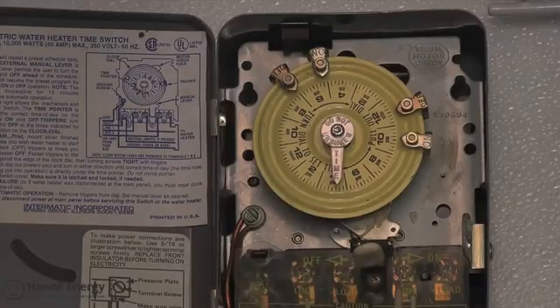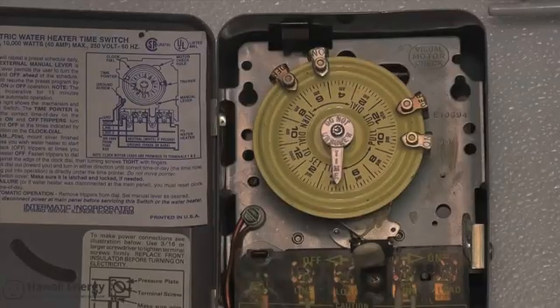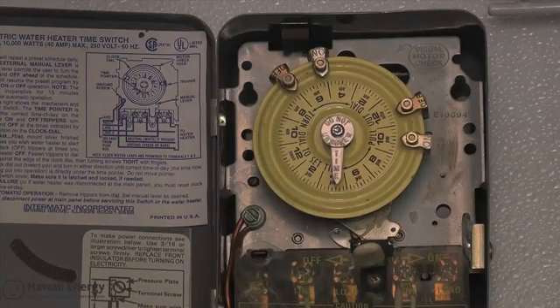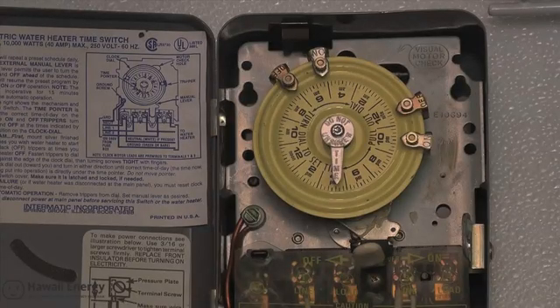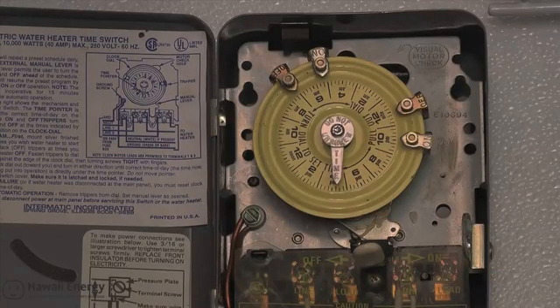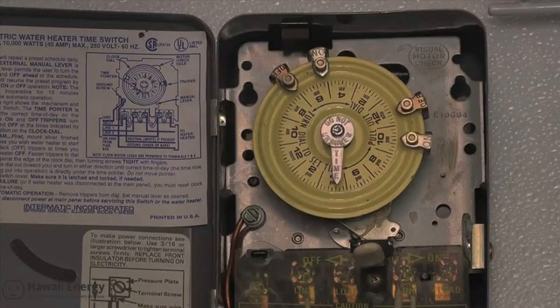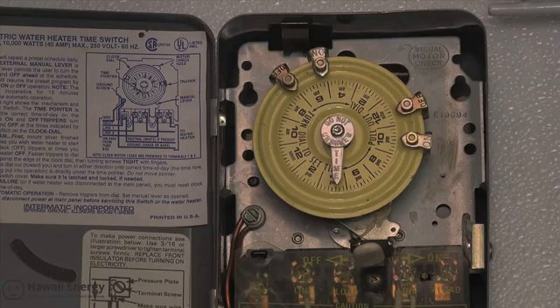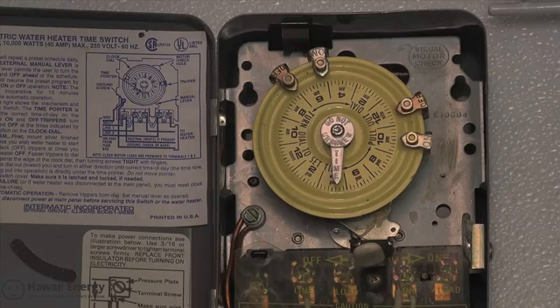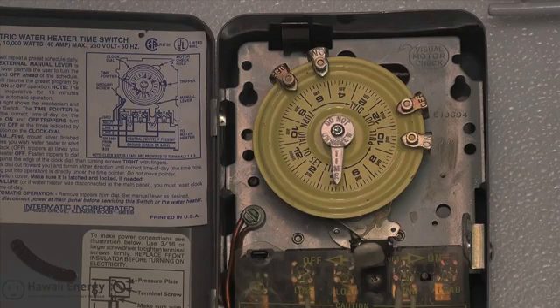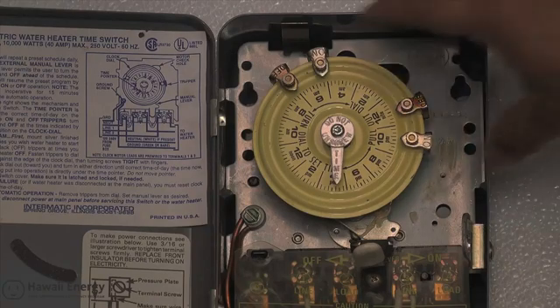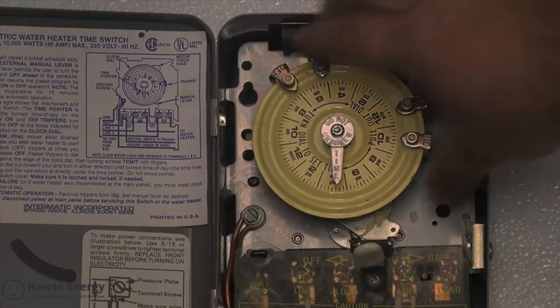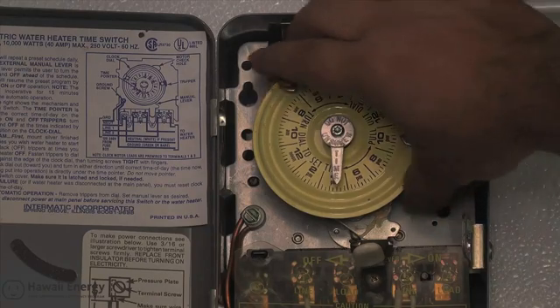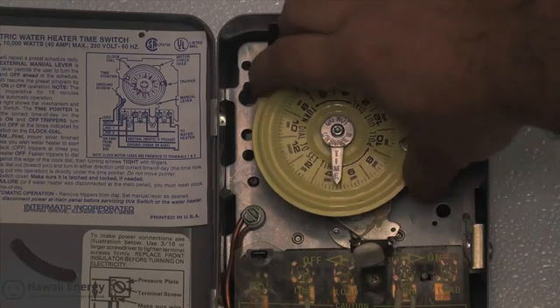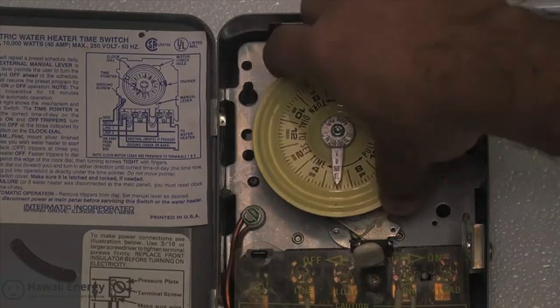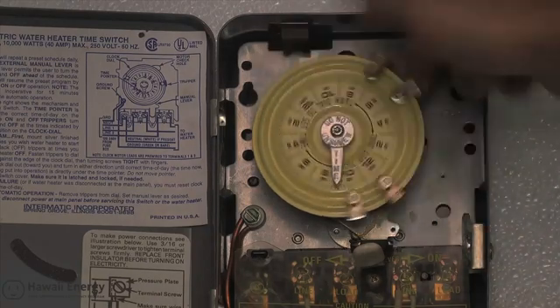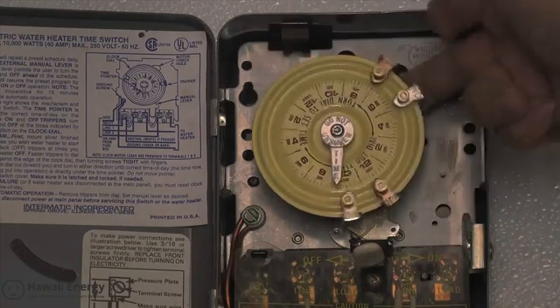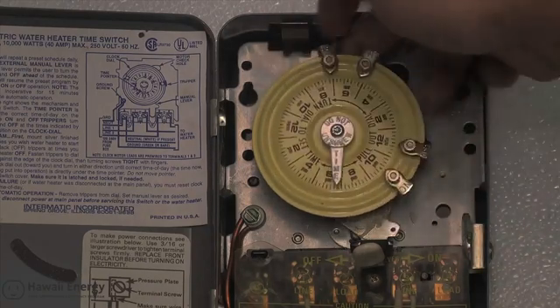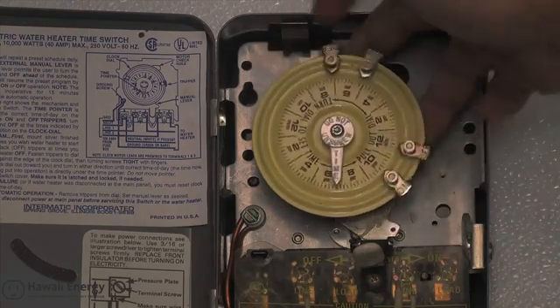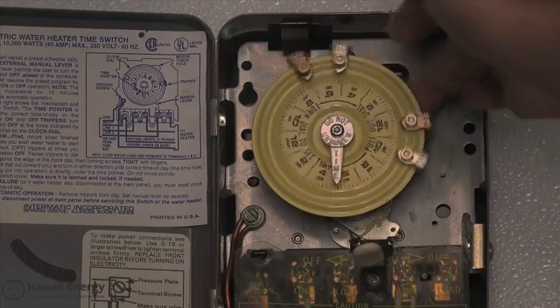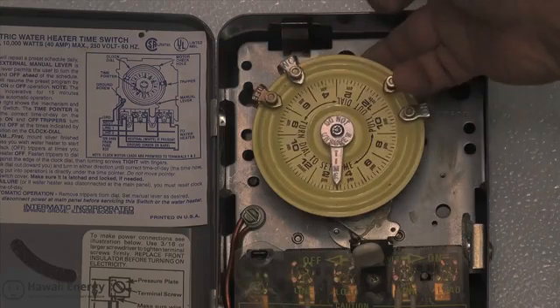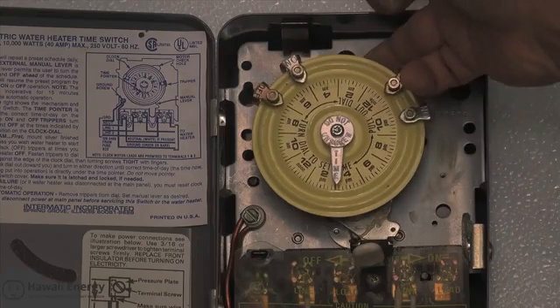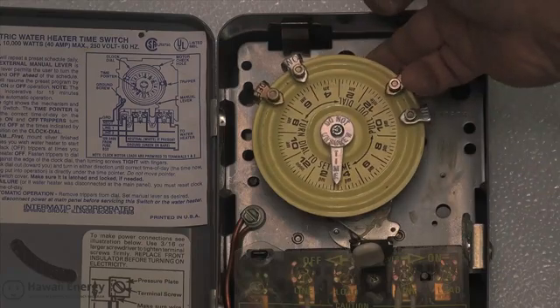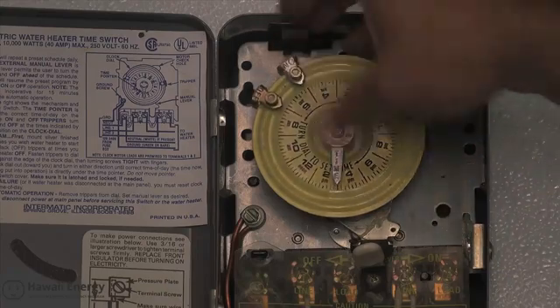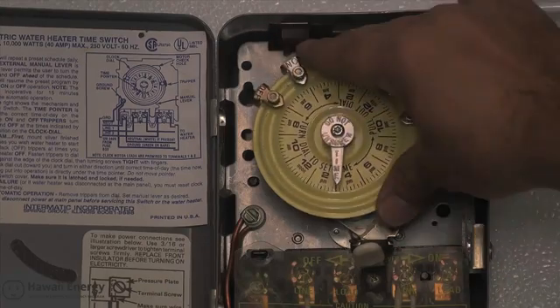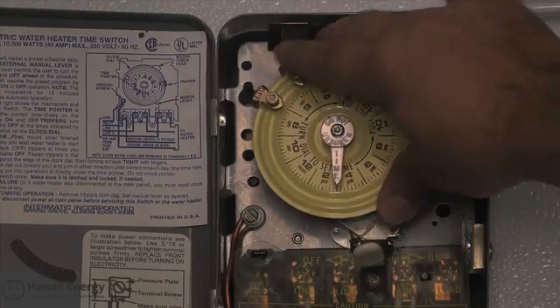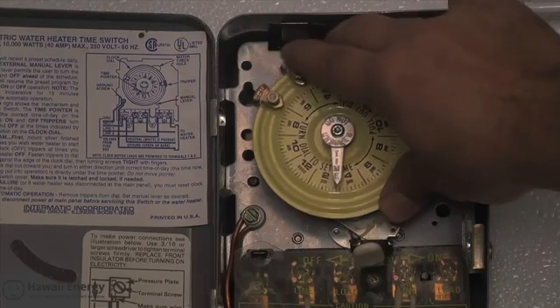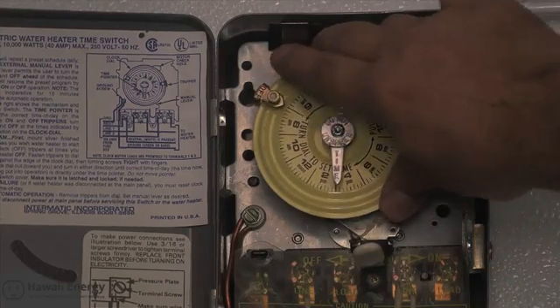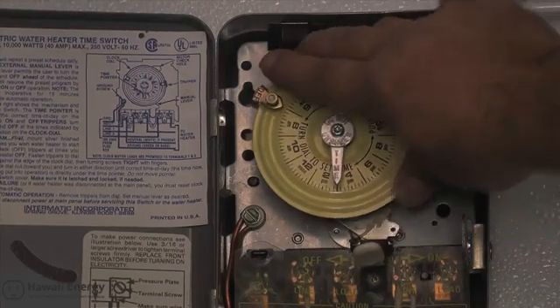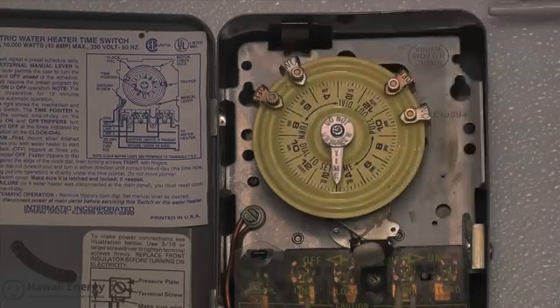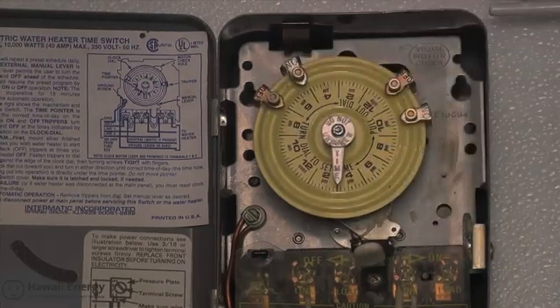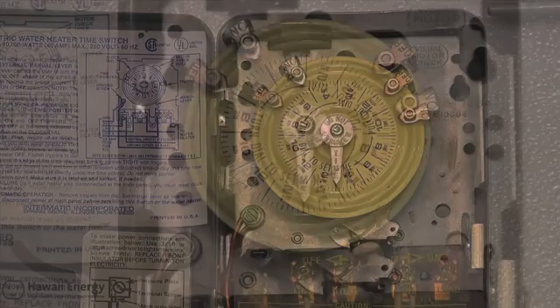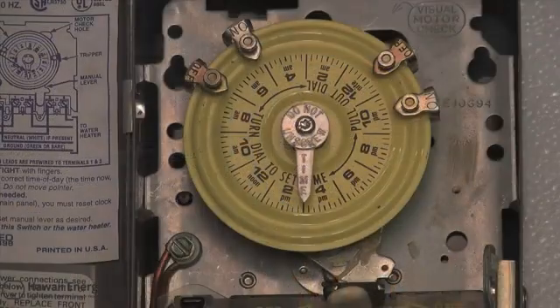With trippers fastened, be sure the clock is set to the current time. Setting the dial to the correct time is easy — simply pull the entire dial toward you and rotate it clockwise or counterclockwise until the current time is directly under the silver time pointer. Here the time has been reset from 4:15pm to 3pm.